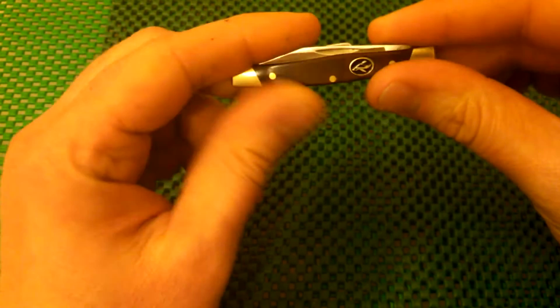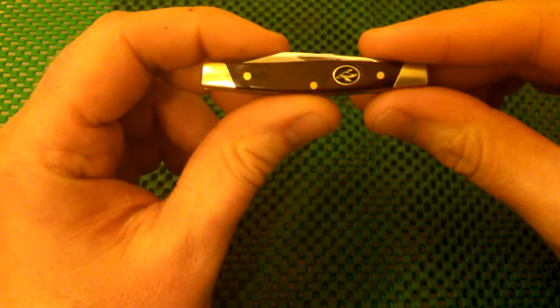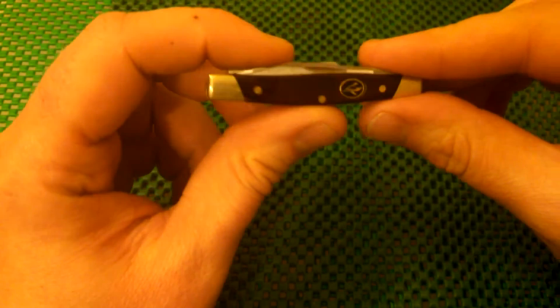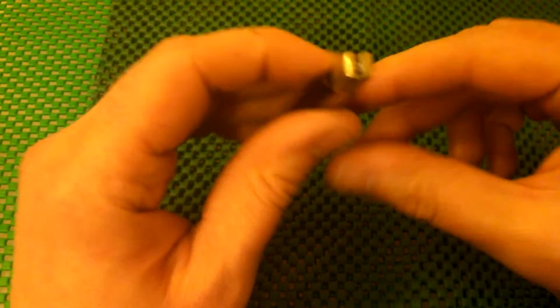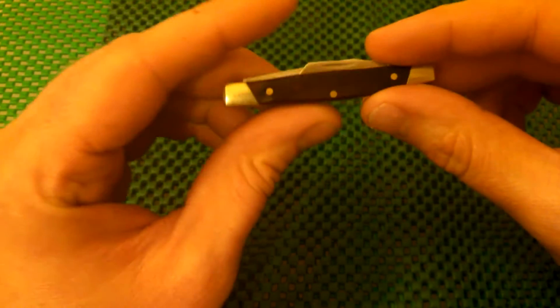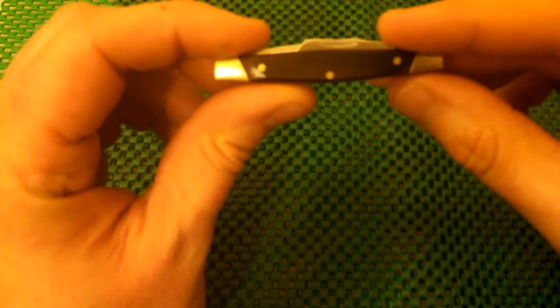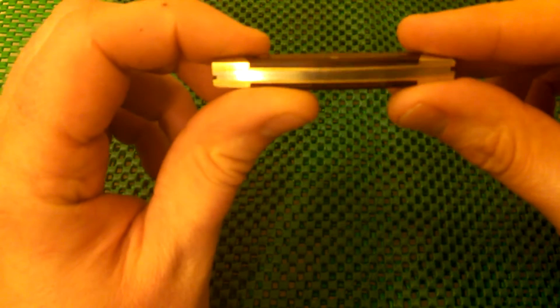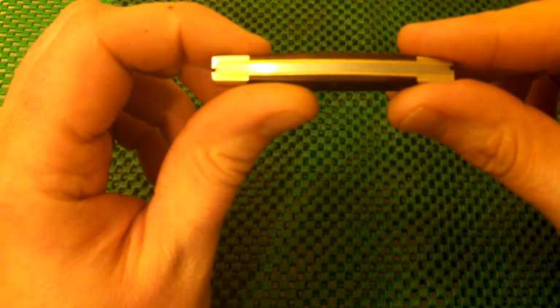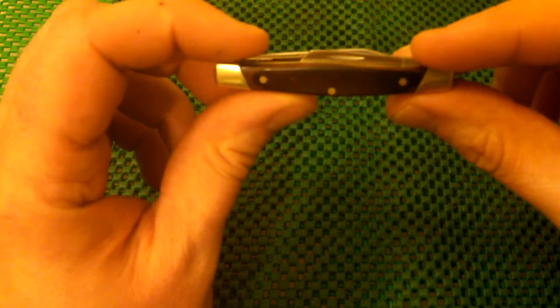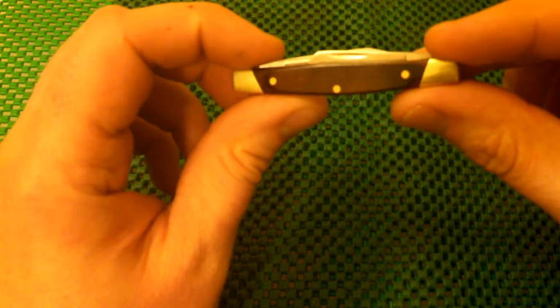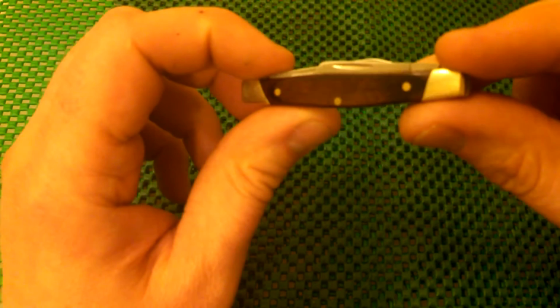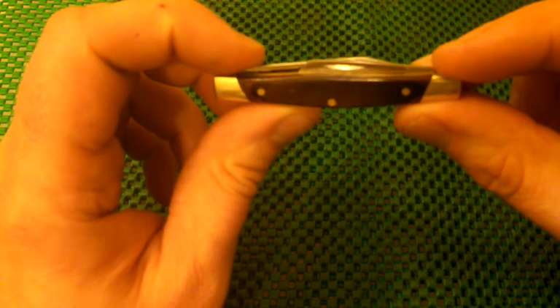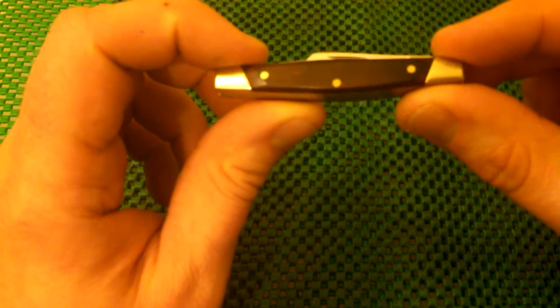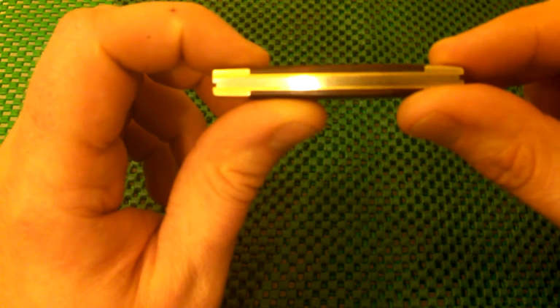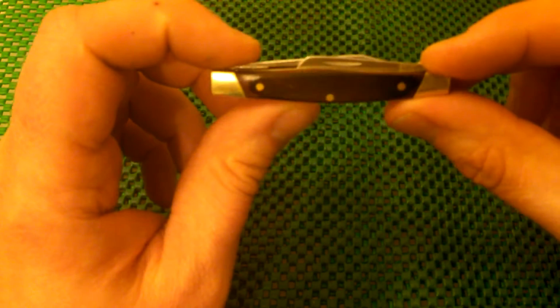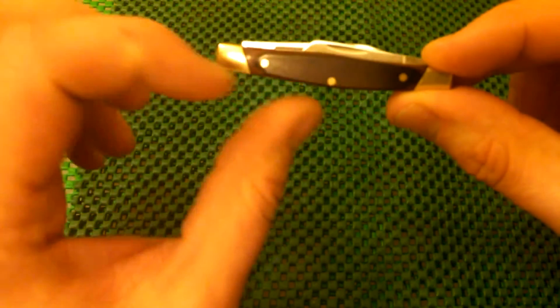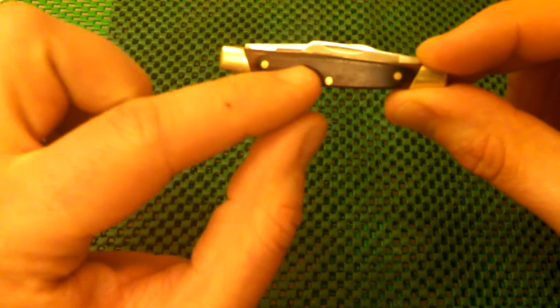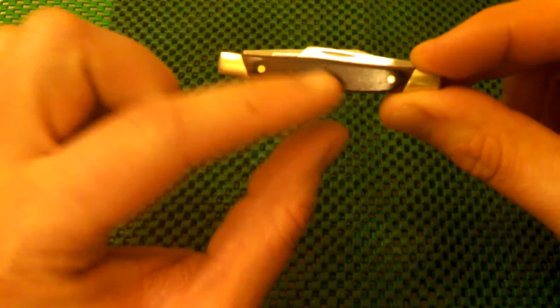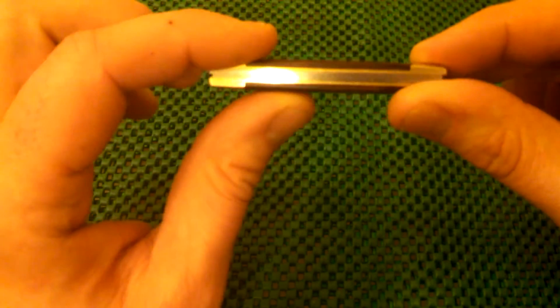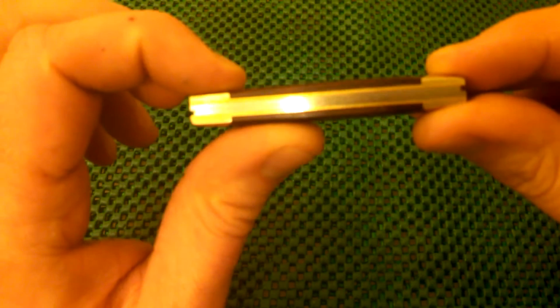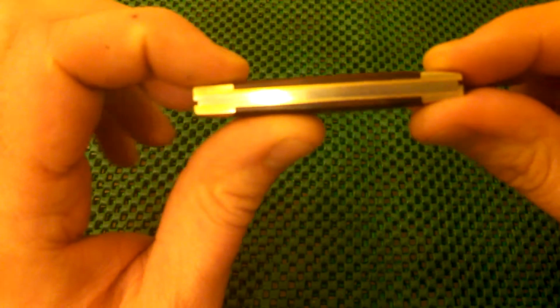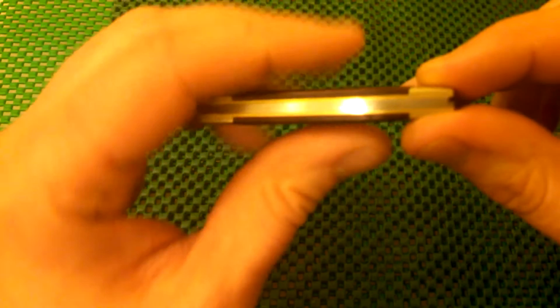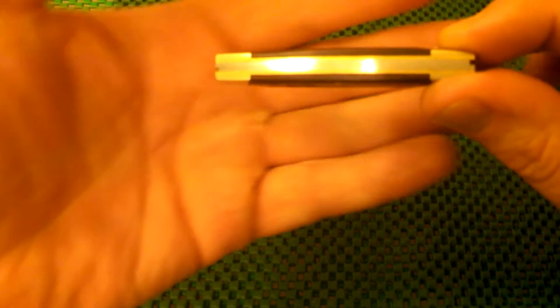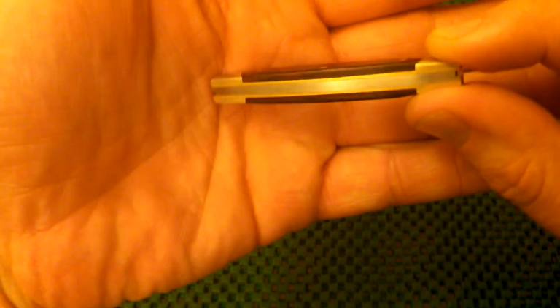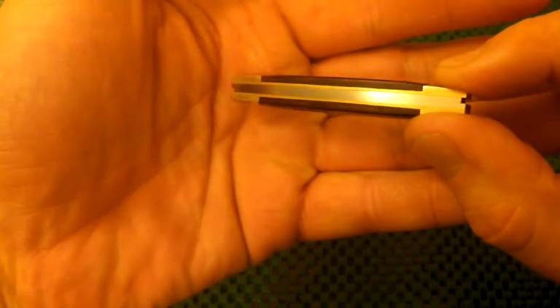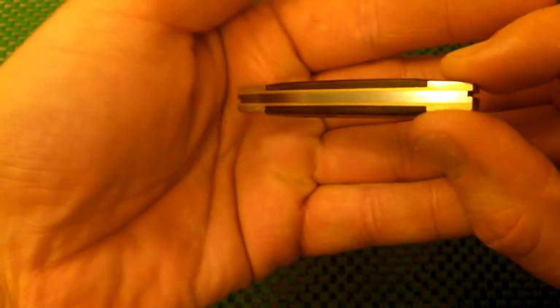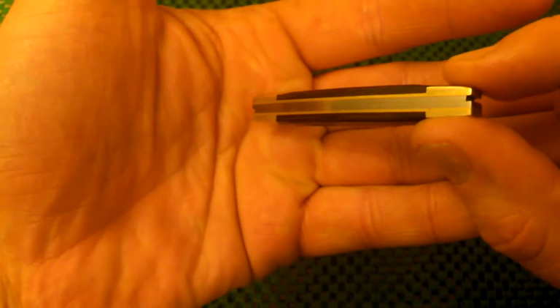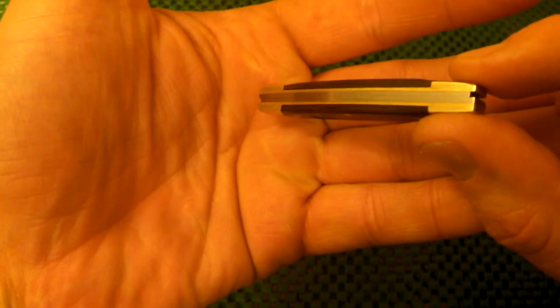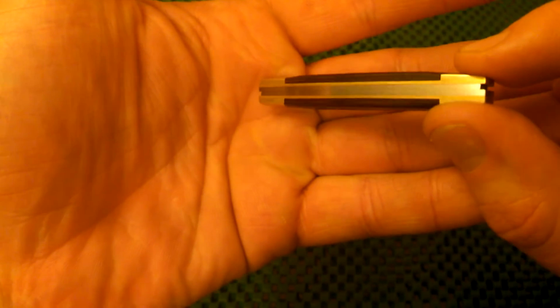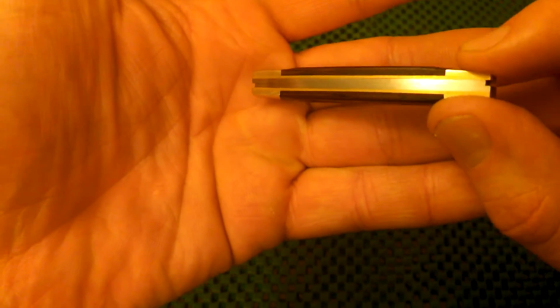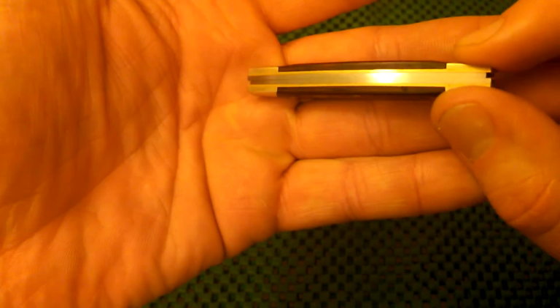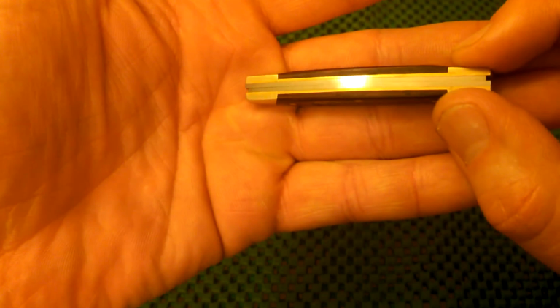This has a very nice hardwood handle on it — it almost looks like a rosewood or walnut. Brass pins, brass liners. Let's see if we can pick this up. You can see, very flush, no air gaps in this, guys.